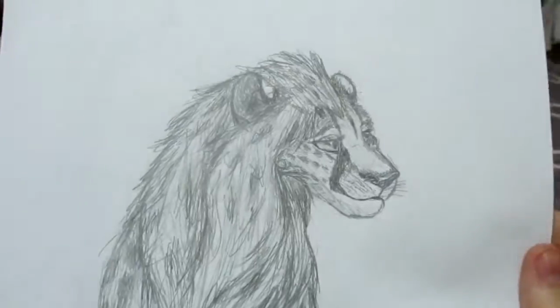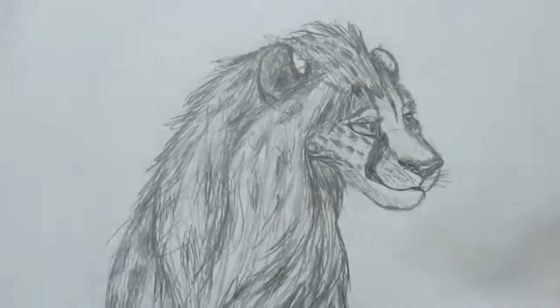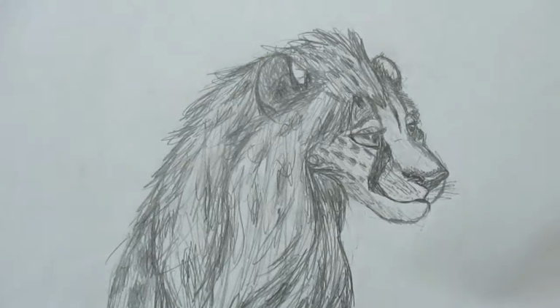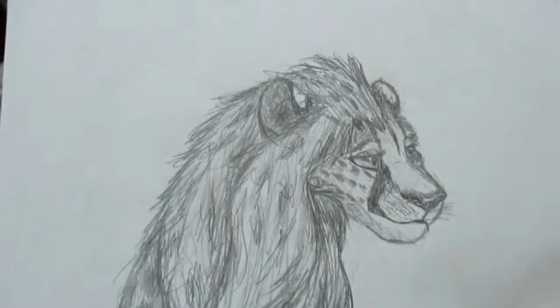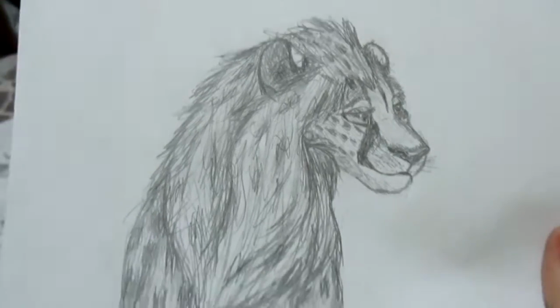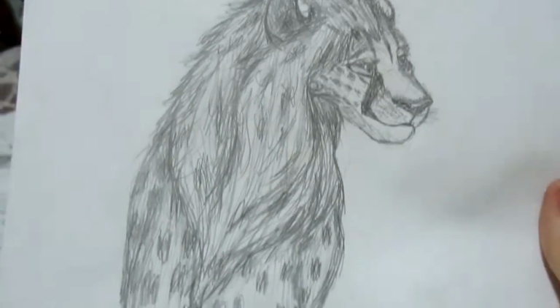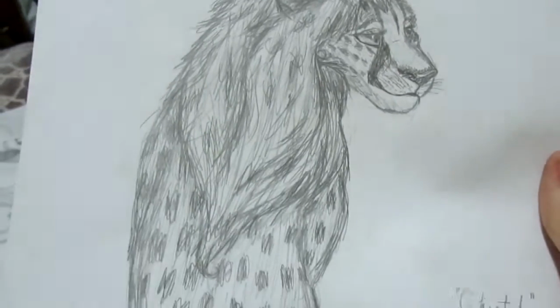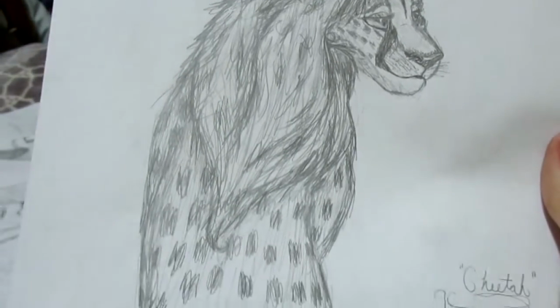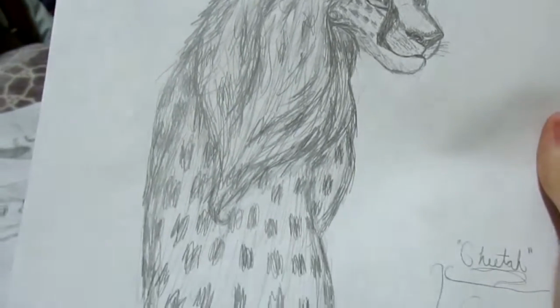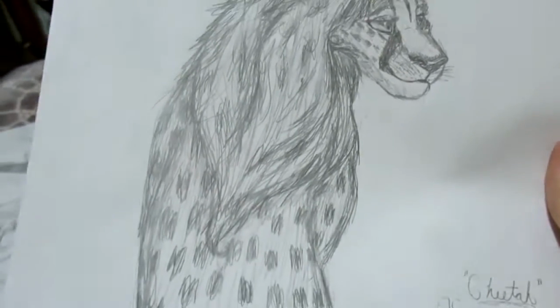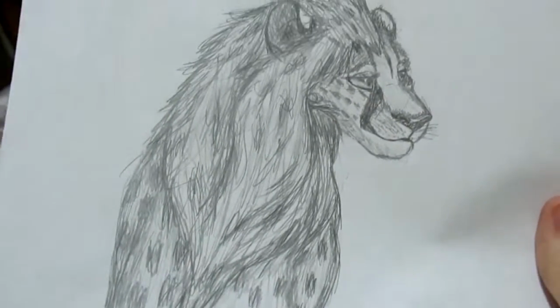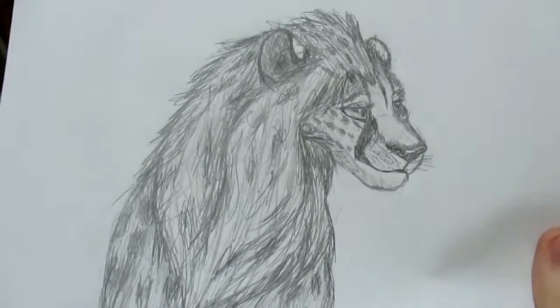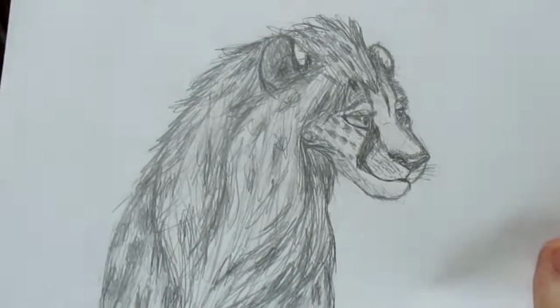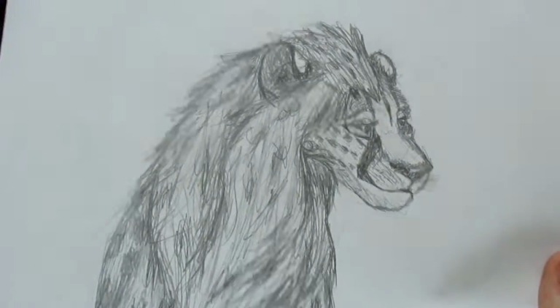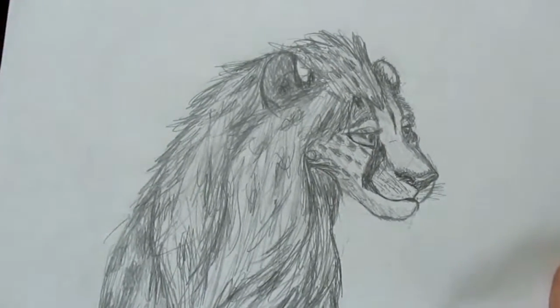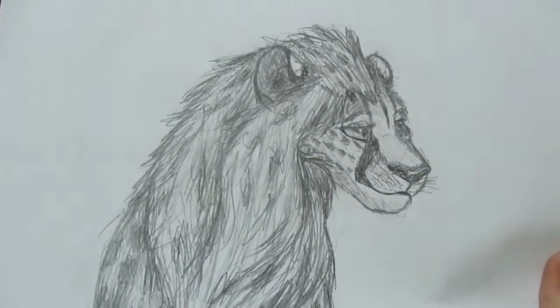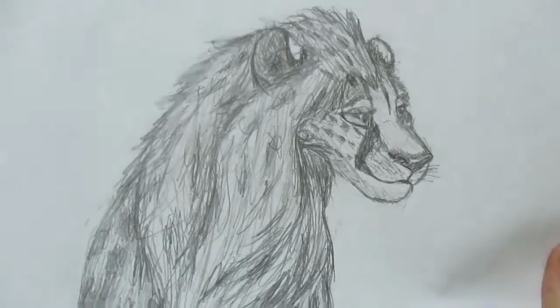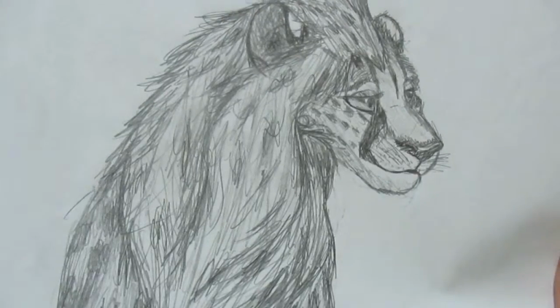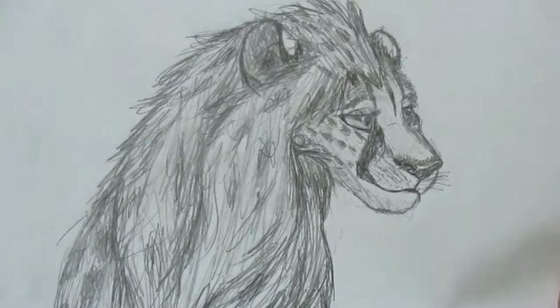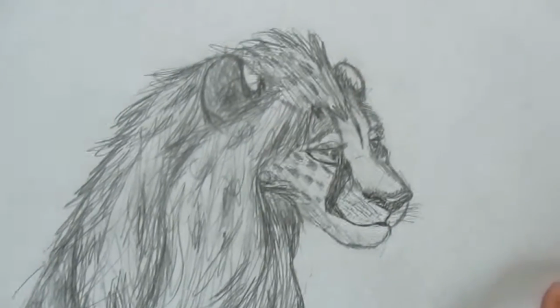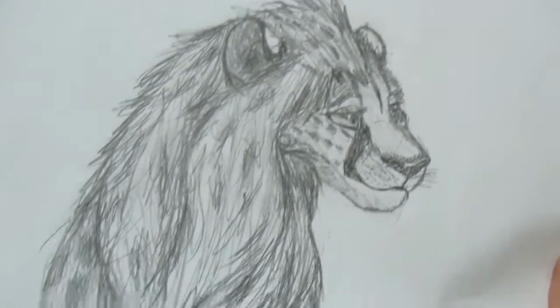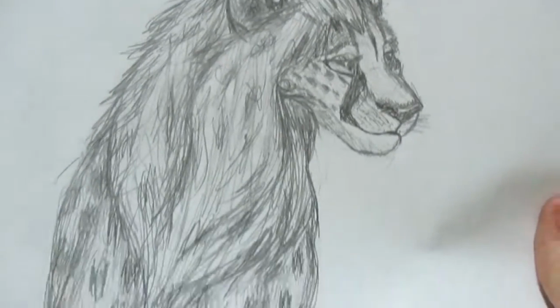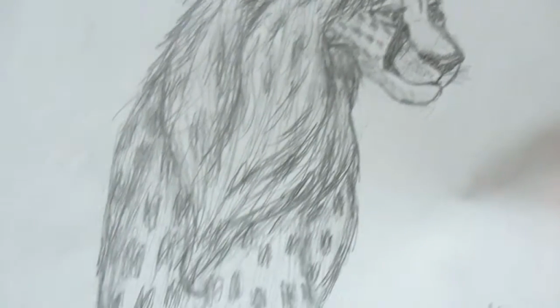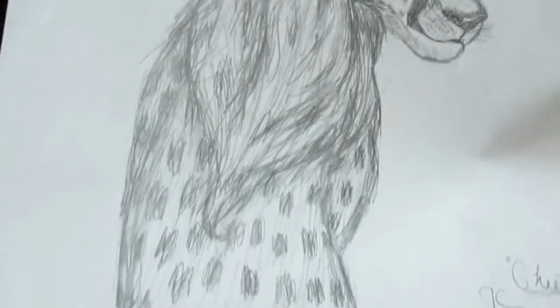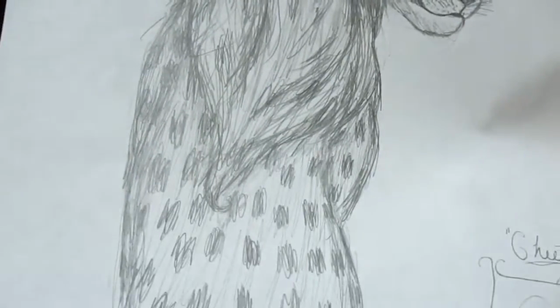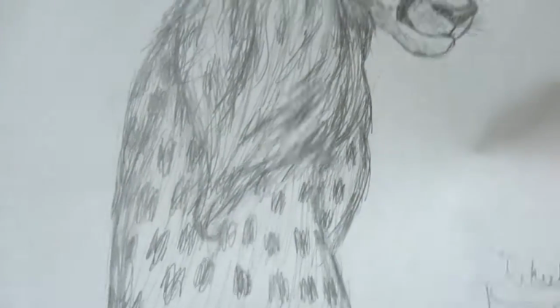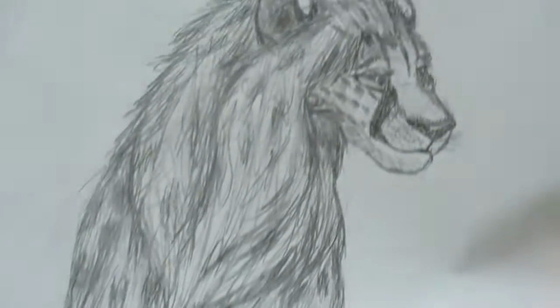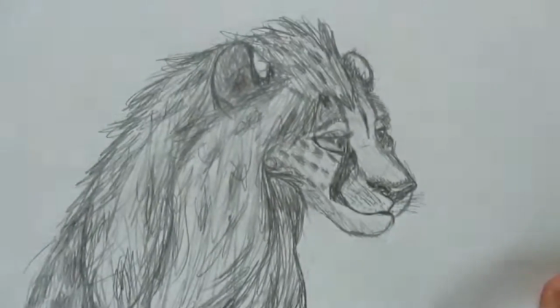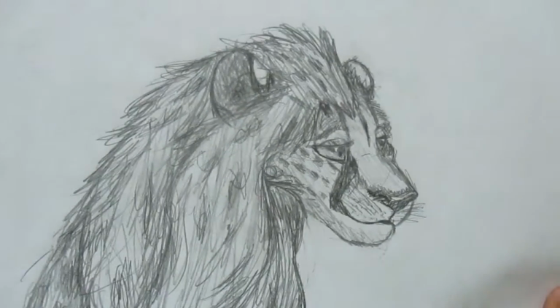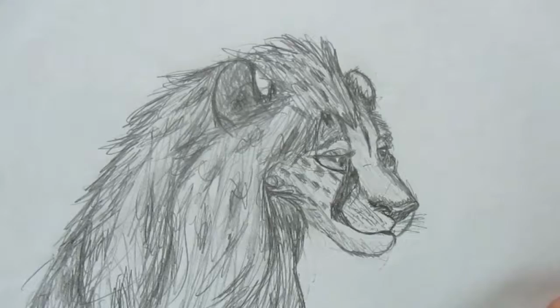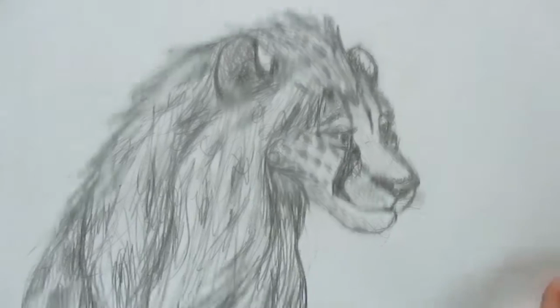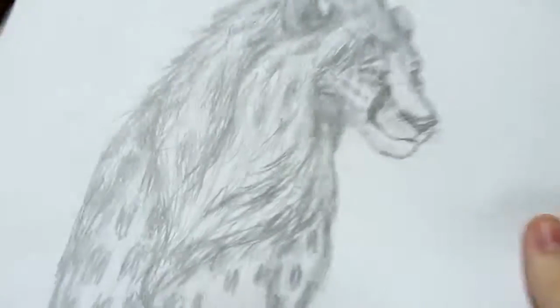This is a cheetah. I found a sketch of a cheetah and decided to re-sketch it to look more like a cartoon, as you see here. Don't remember how long this took me, but it took a little bit.